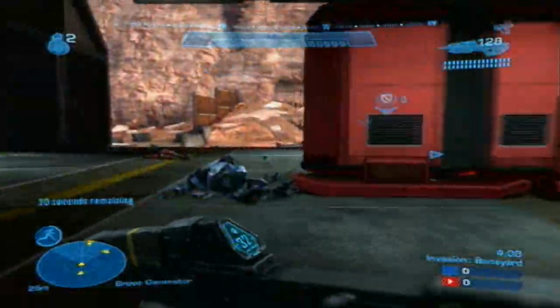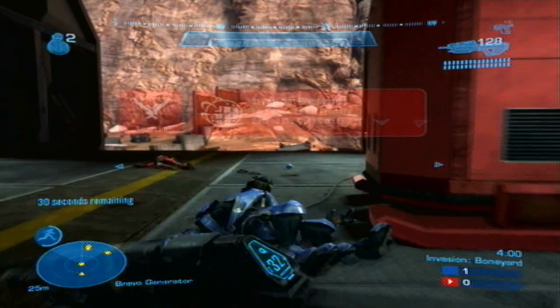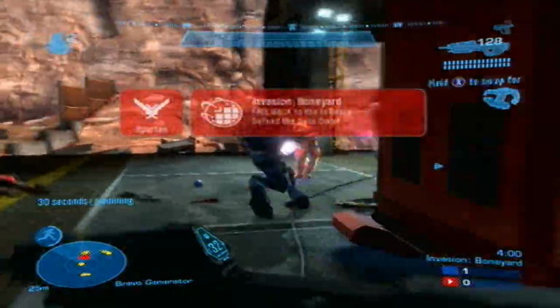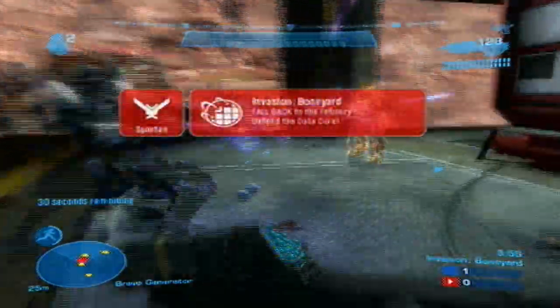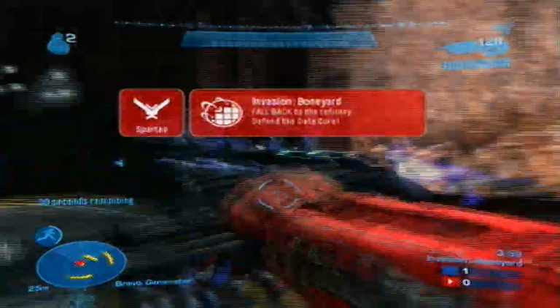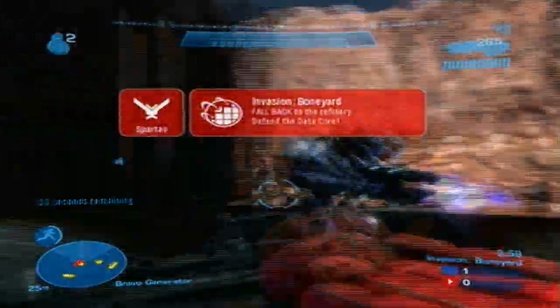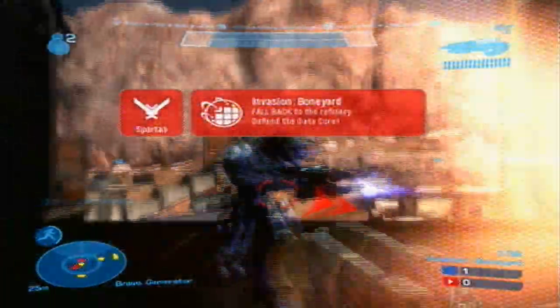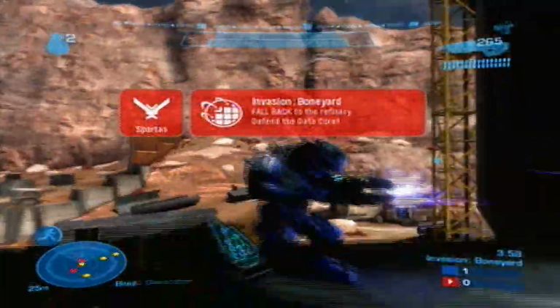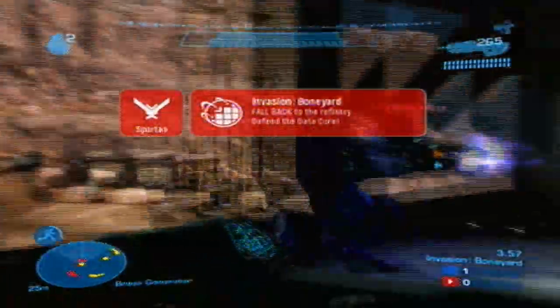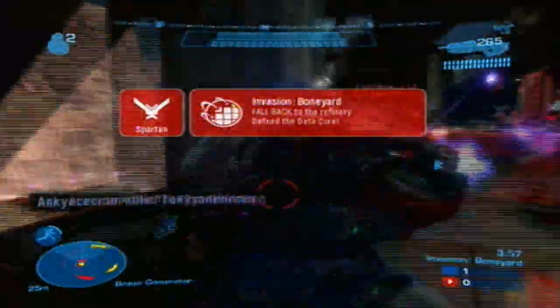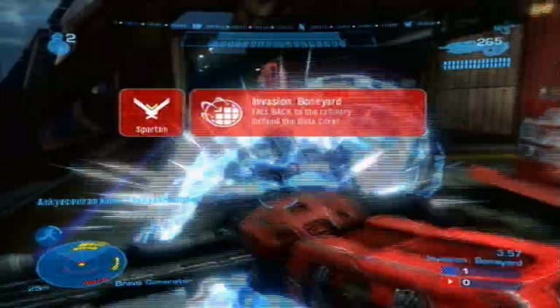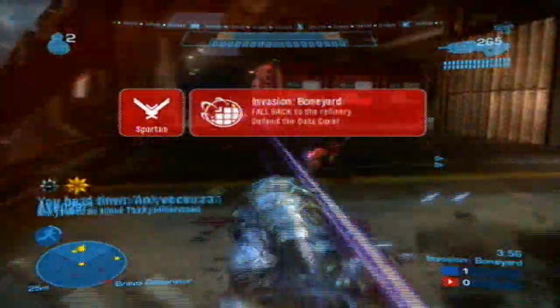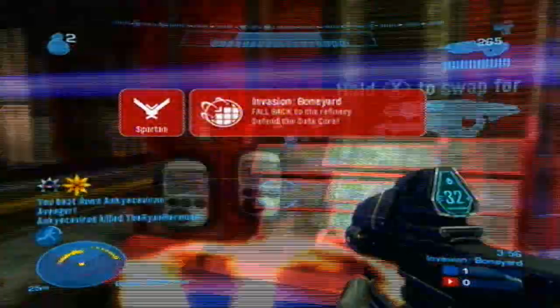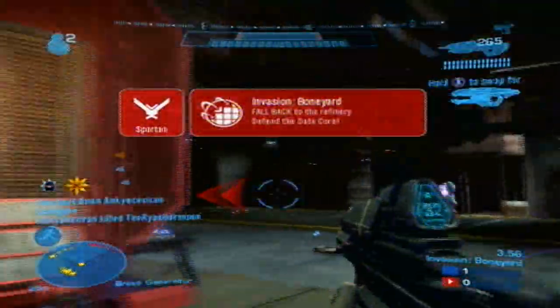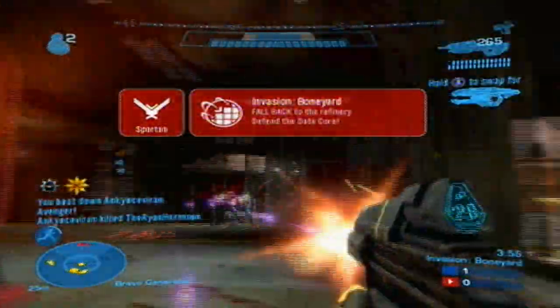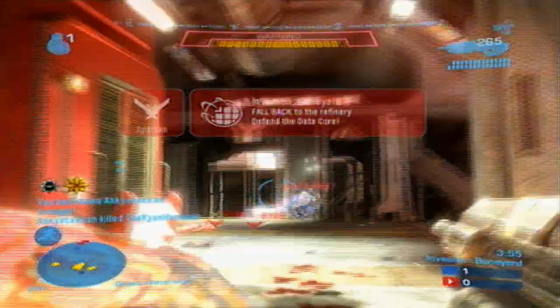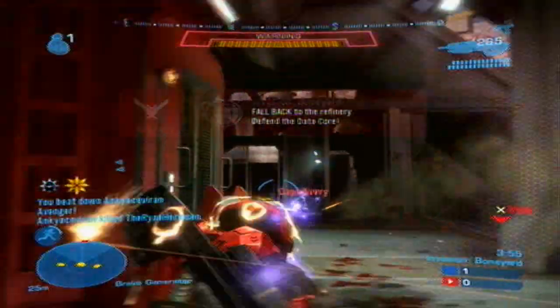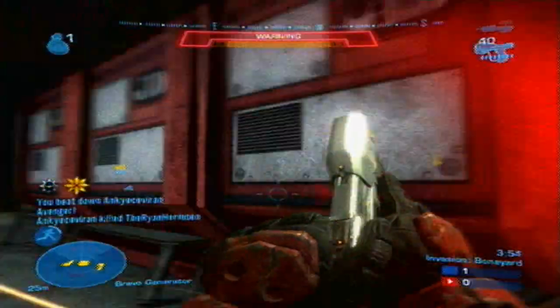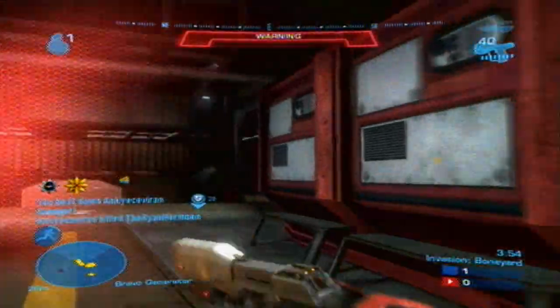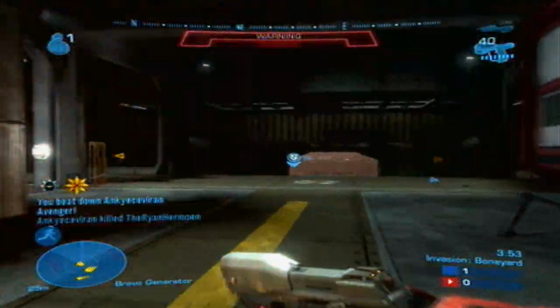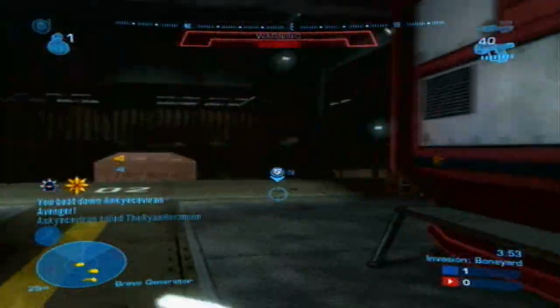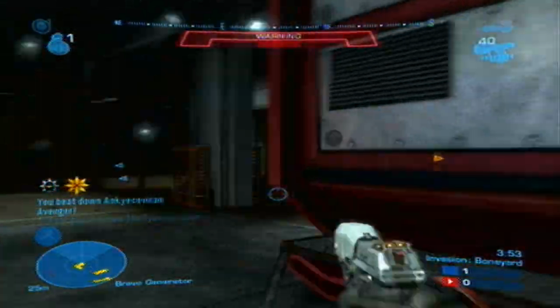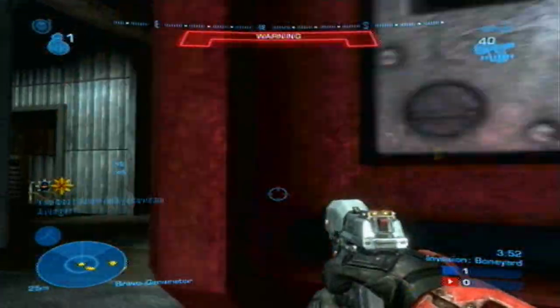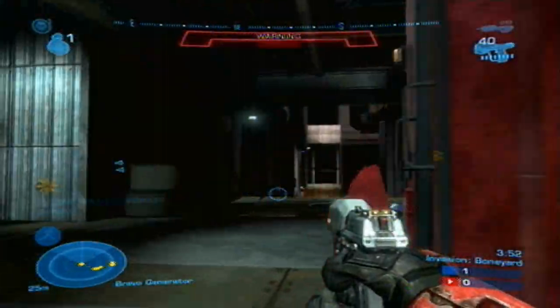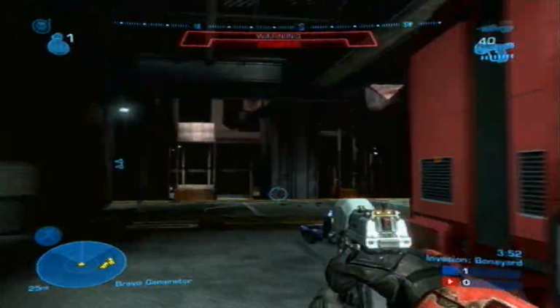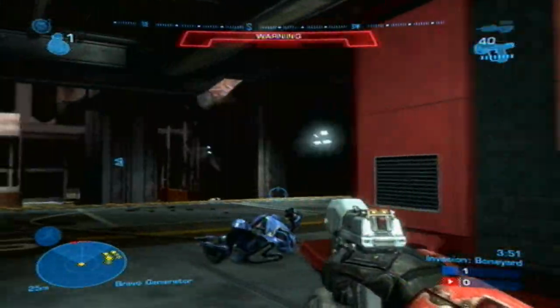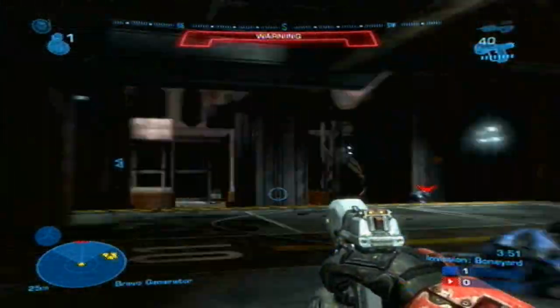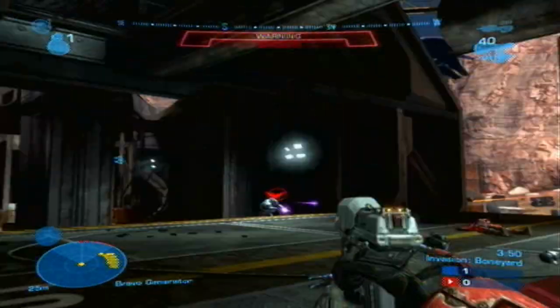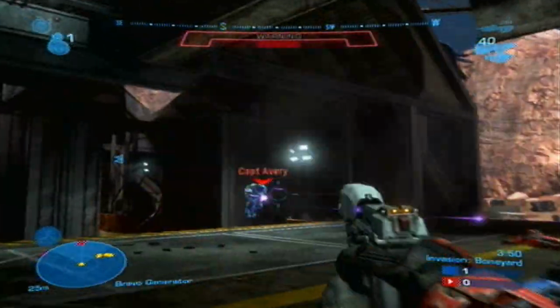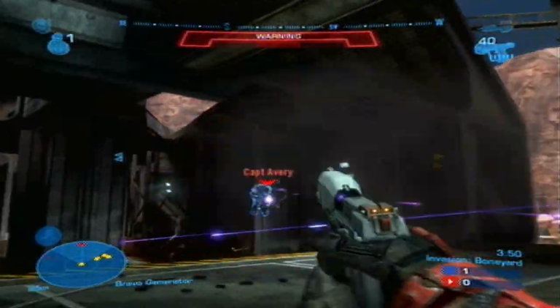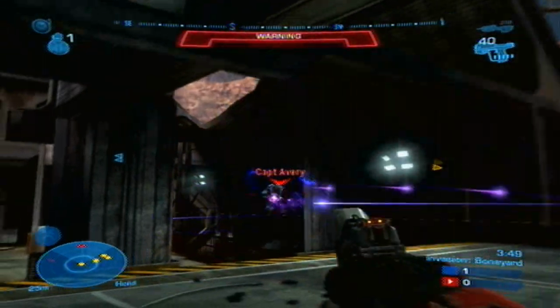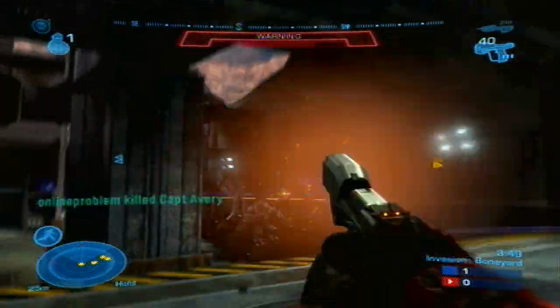The Assault Rifle usually spawns with the pistol, so it makes a good variety covering all ranges for combat. When faced with mid and long range encounters, switch to your pistol and finish off the enemy.